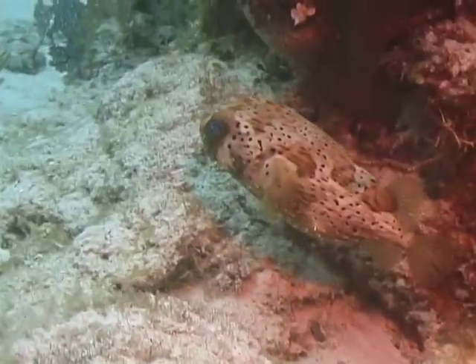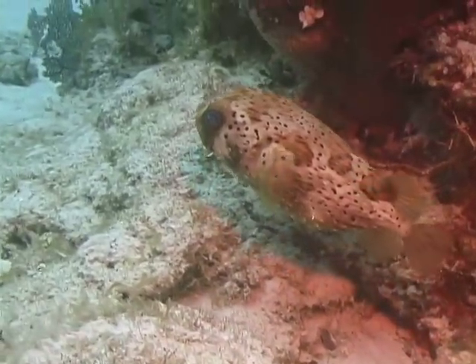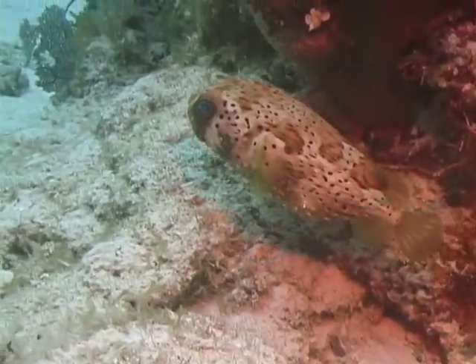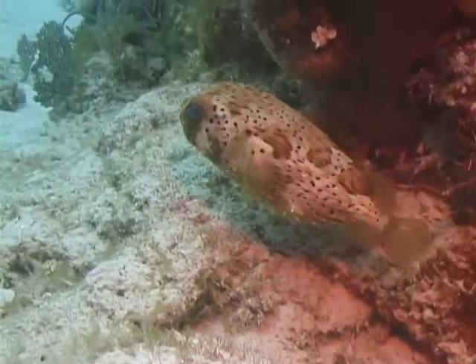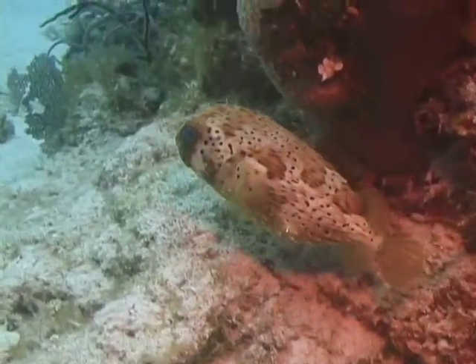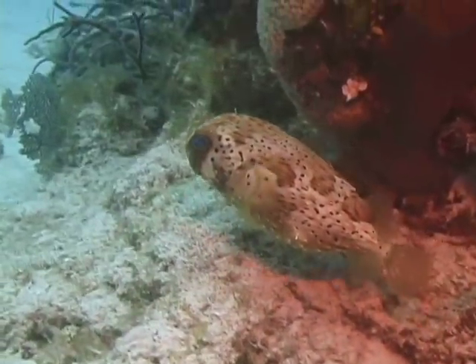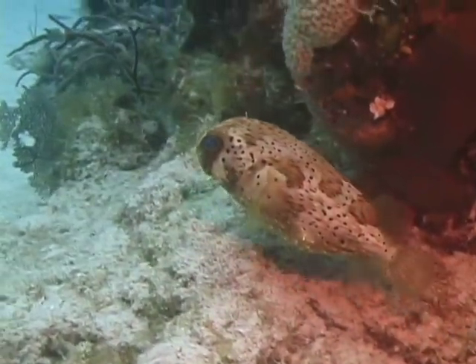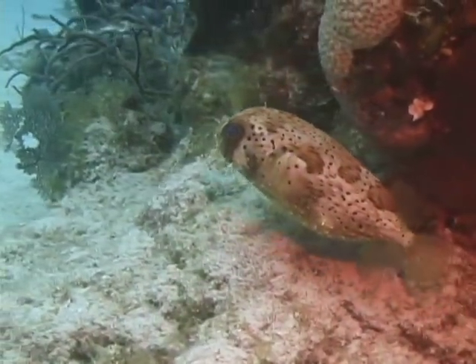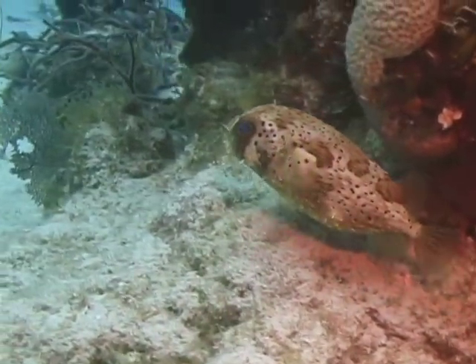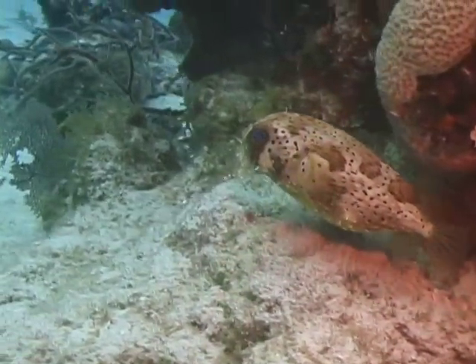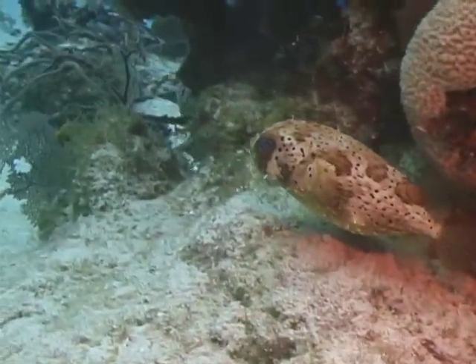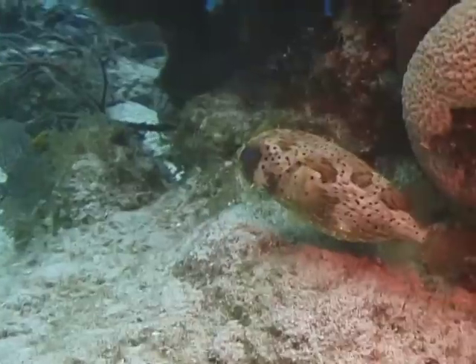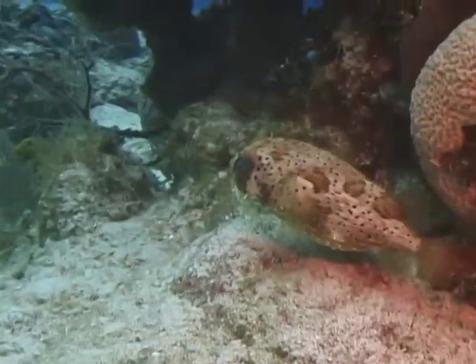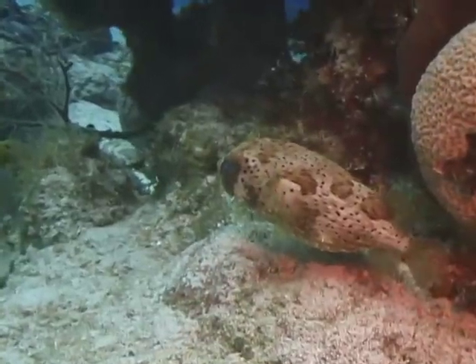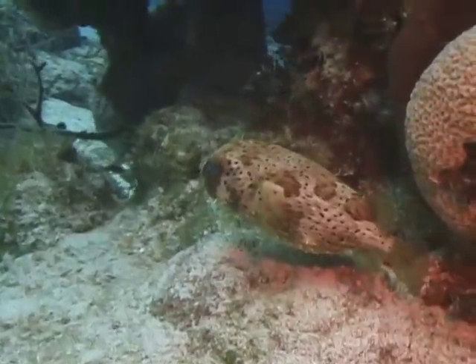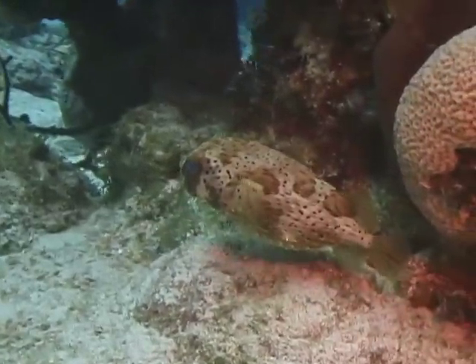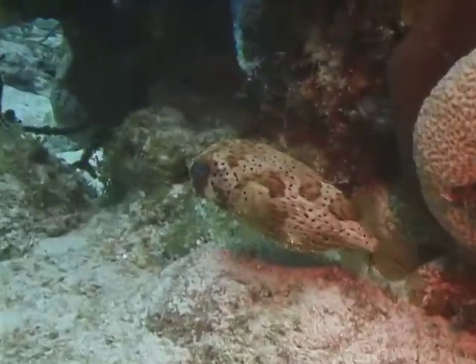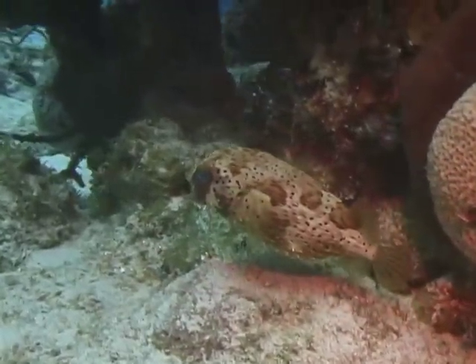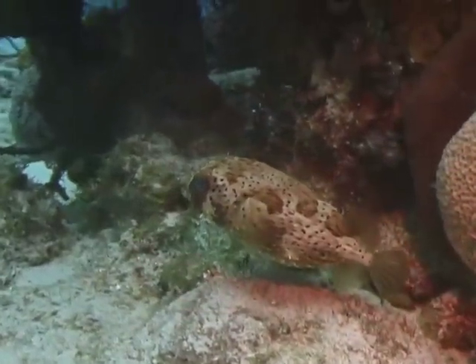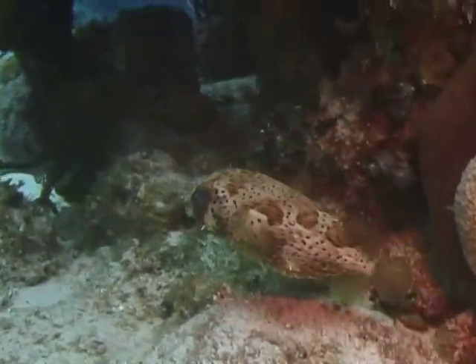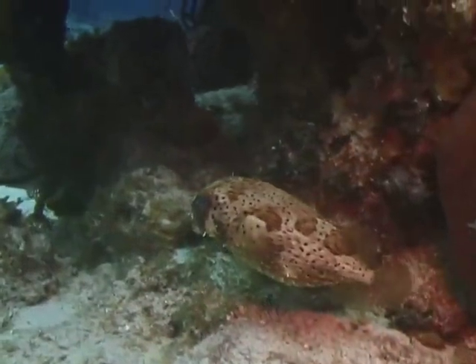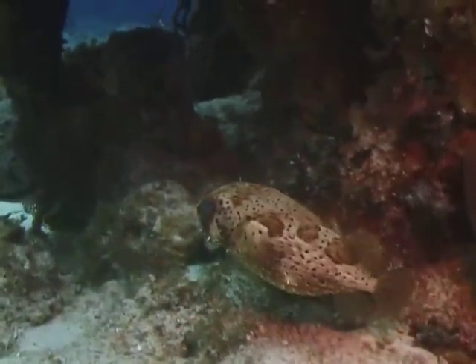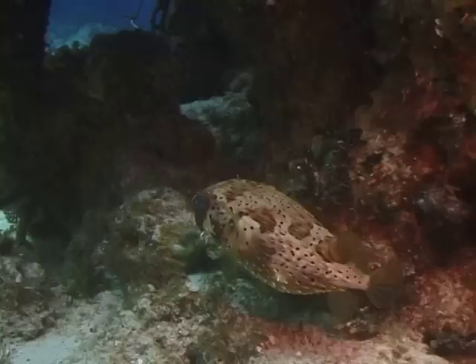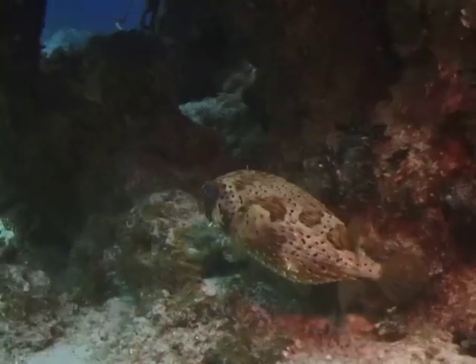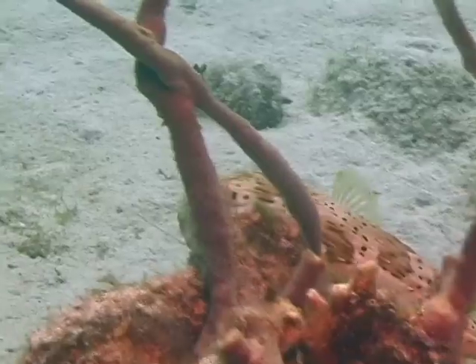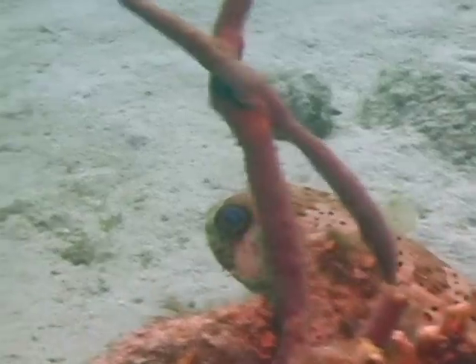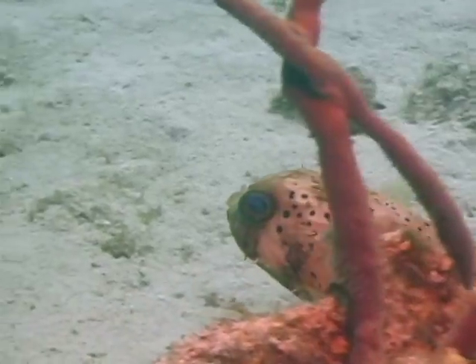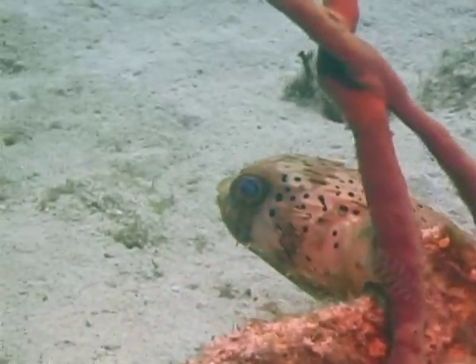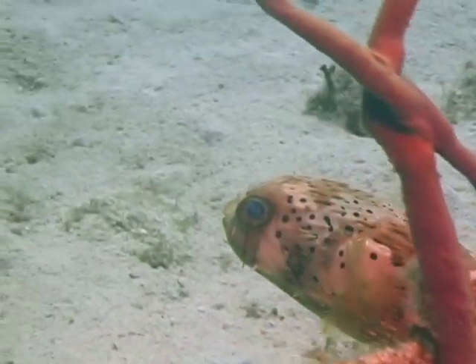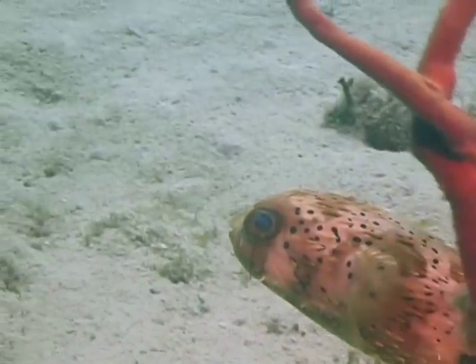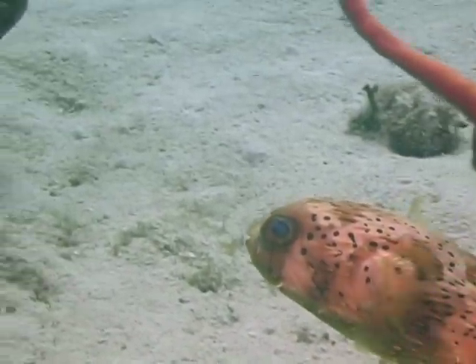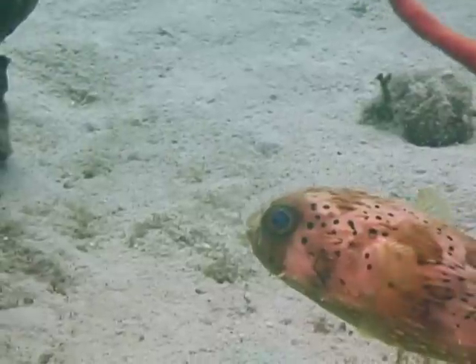Balloonfish feed primarily on crustaceans and mollusks. Their teeth have evolved into two fused crushing plates, one on the top and one on the bottom. They are ideally suited to breaking shells to get into the delicate morsels that are found inside.